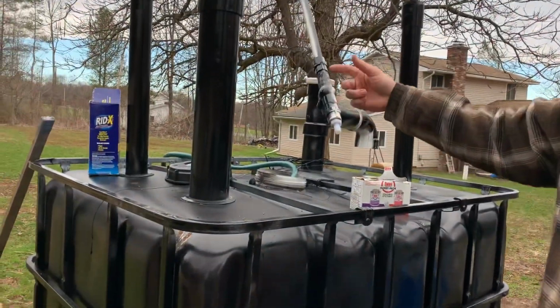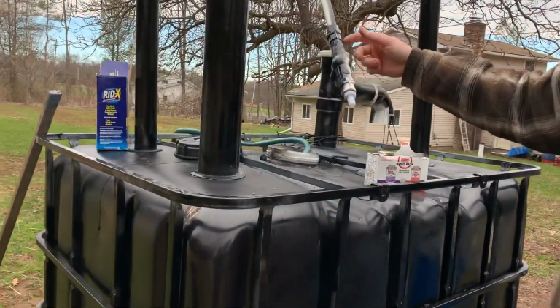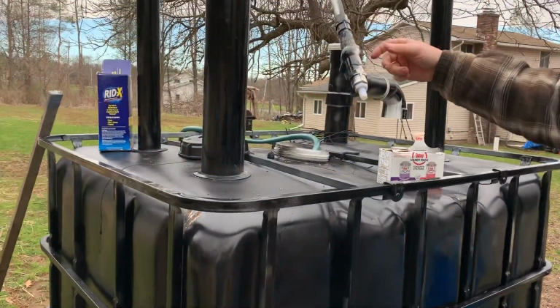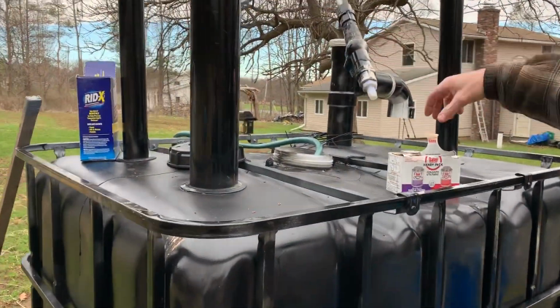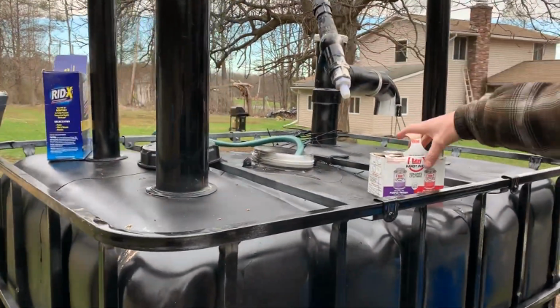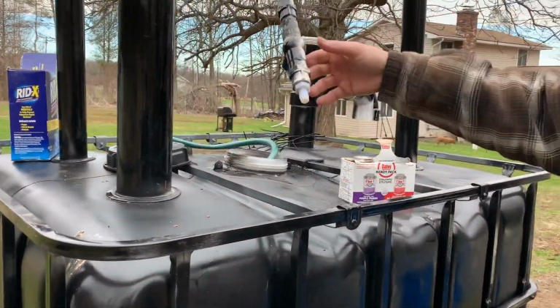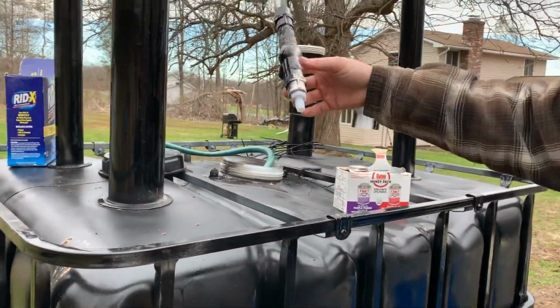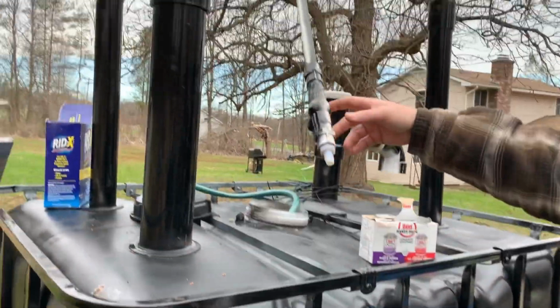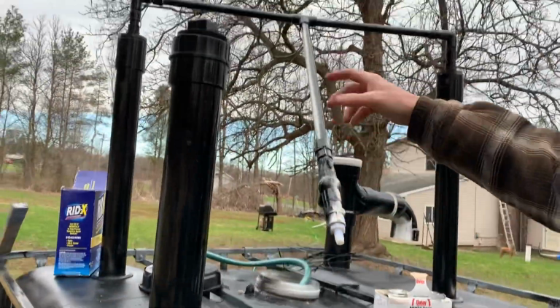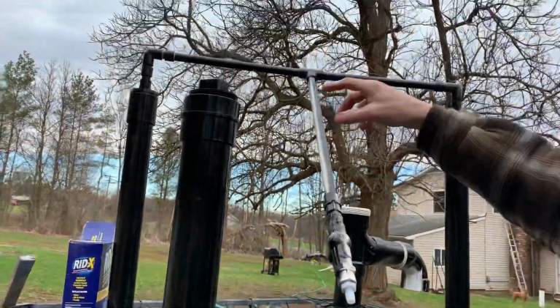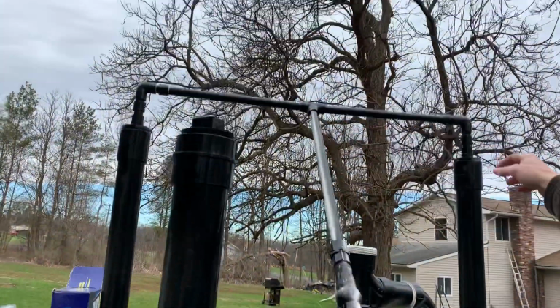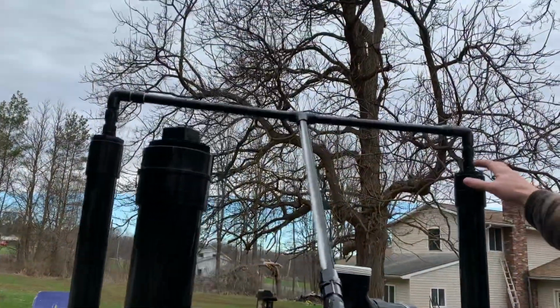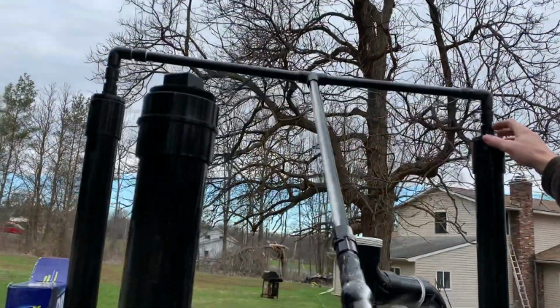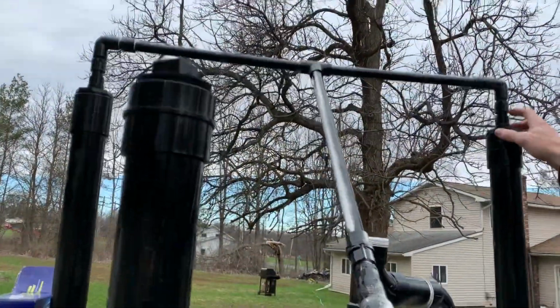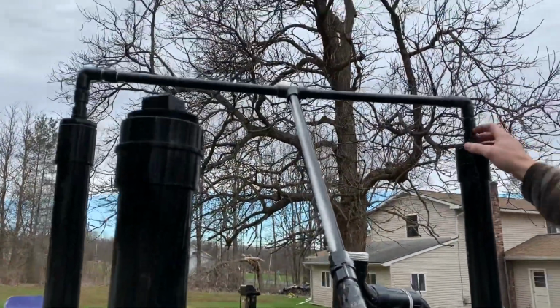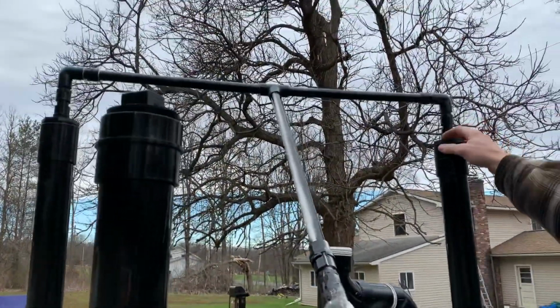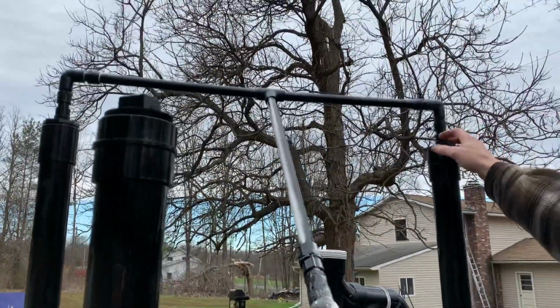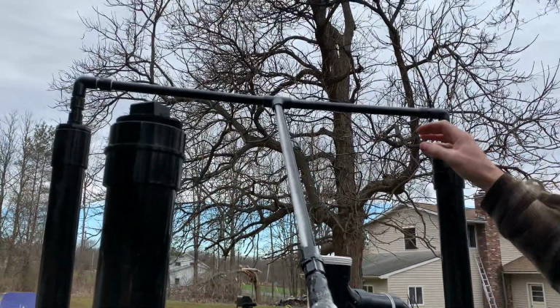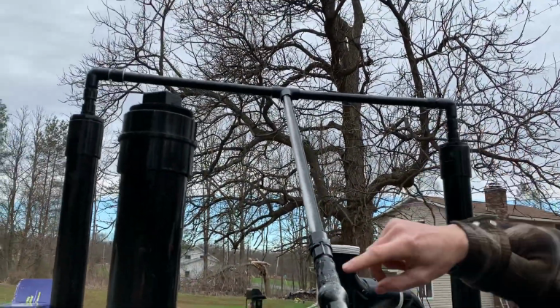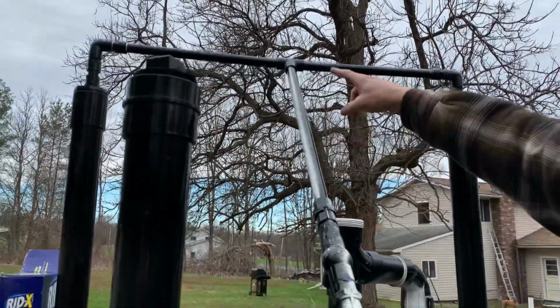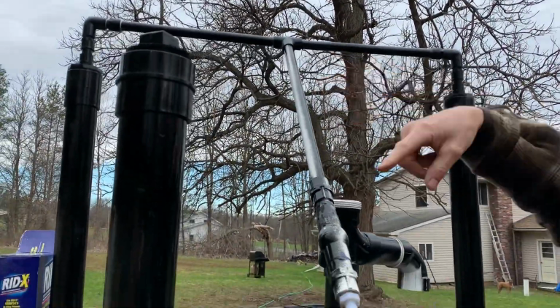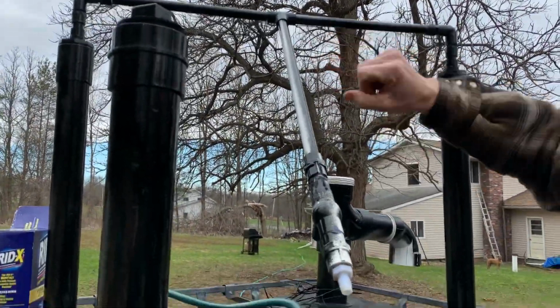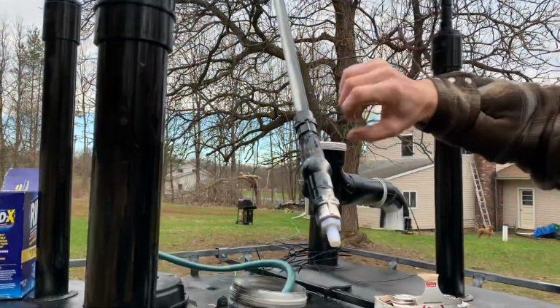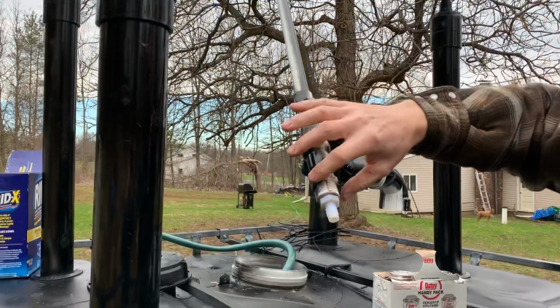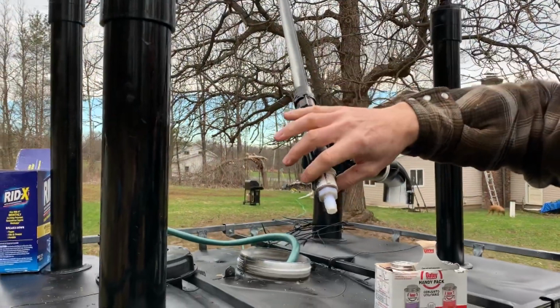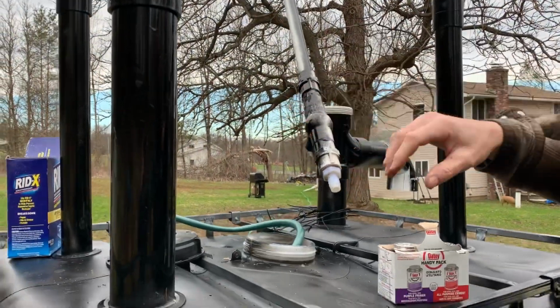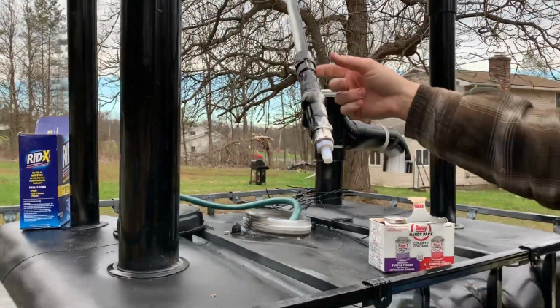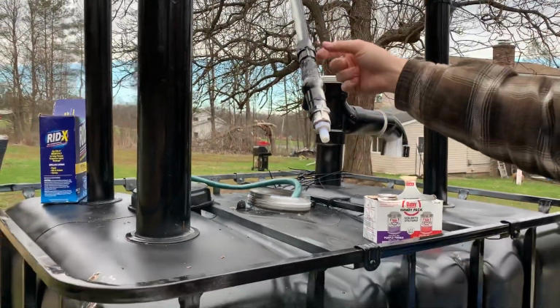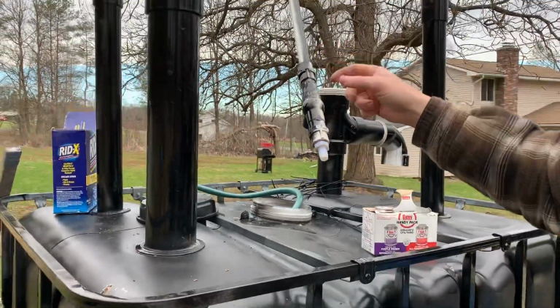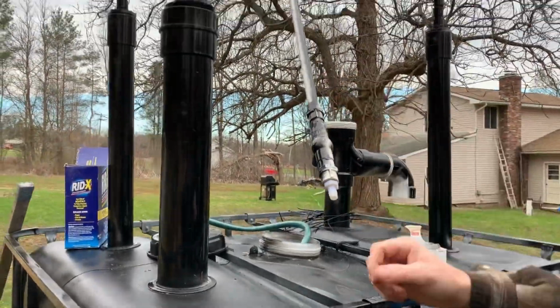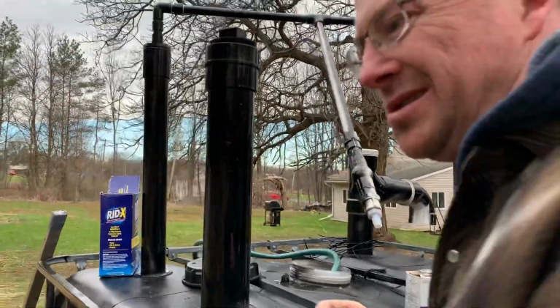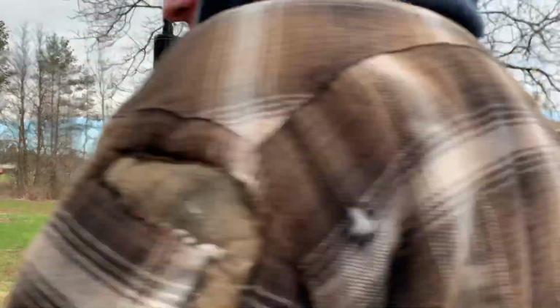I just PVC'd this together. Those ends here are loose, just so if I have to take it apart I can. This part here is holding tight so it doesn't move. I might even put a support so it doesn't break off.